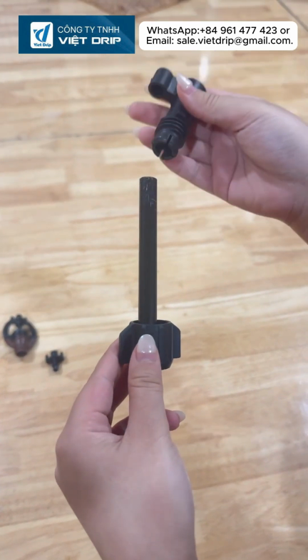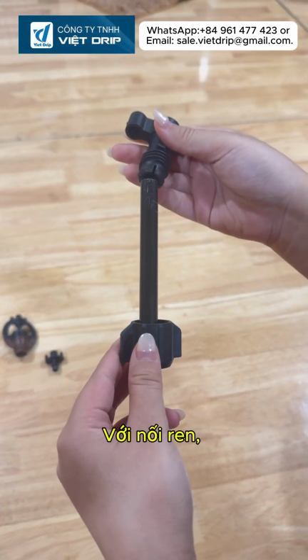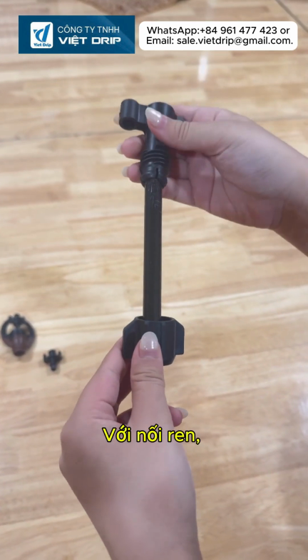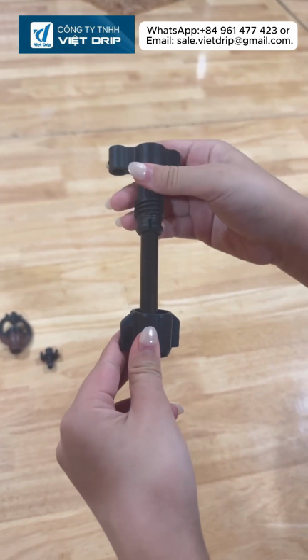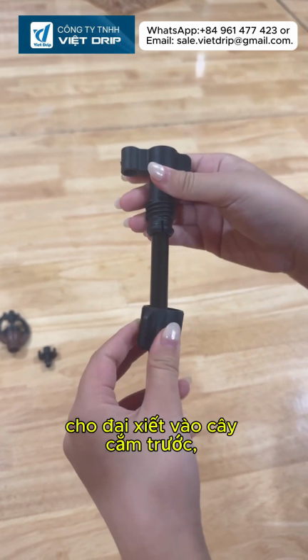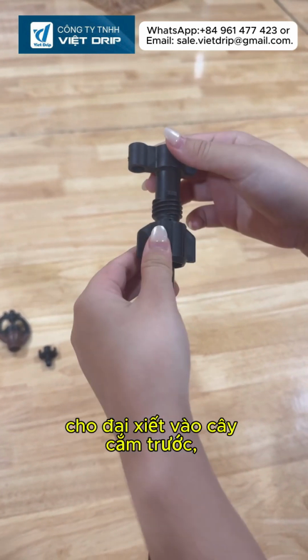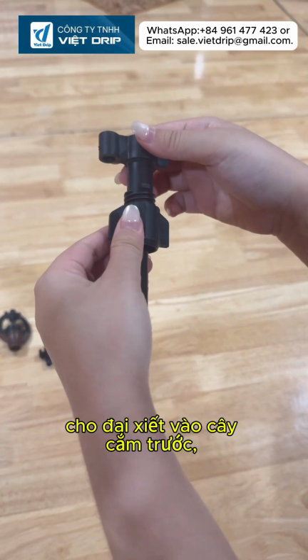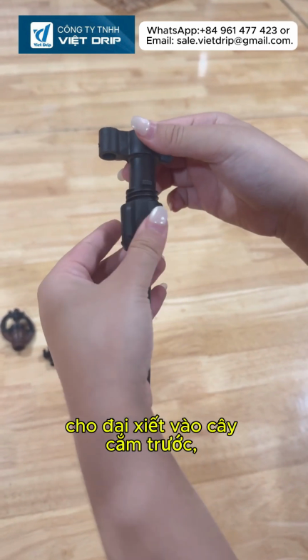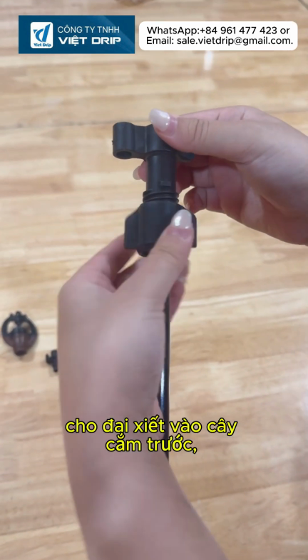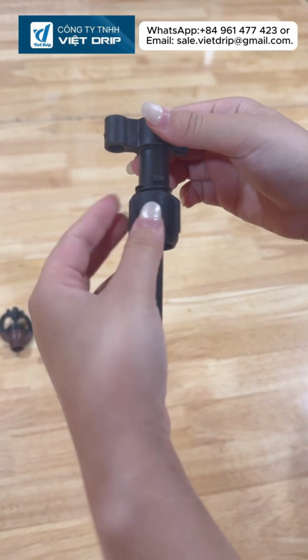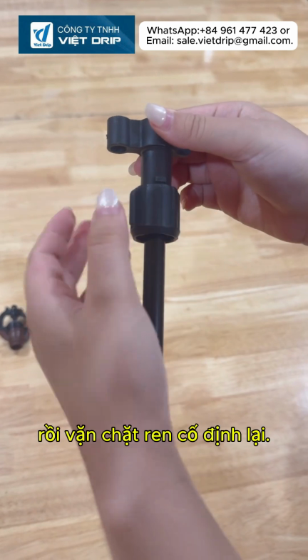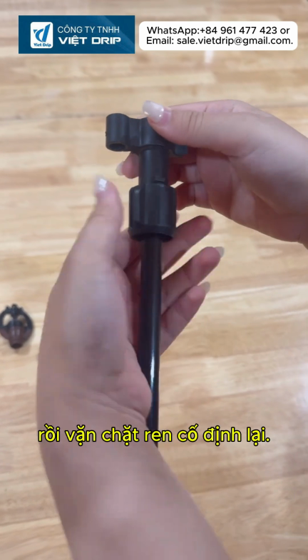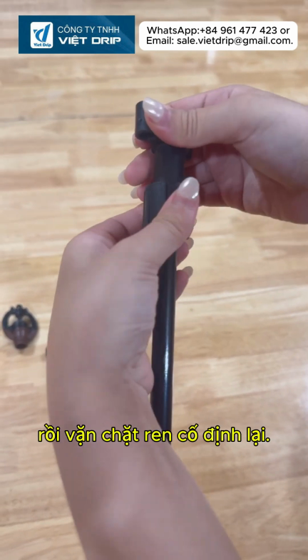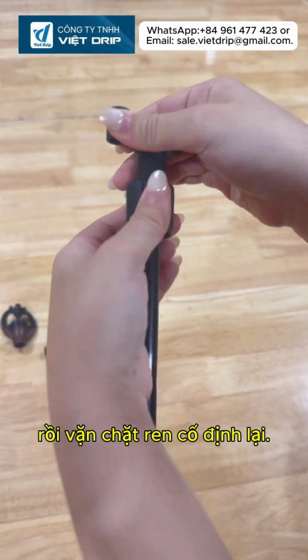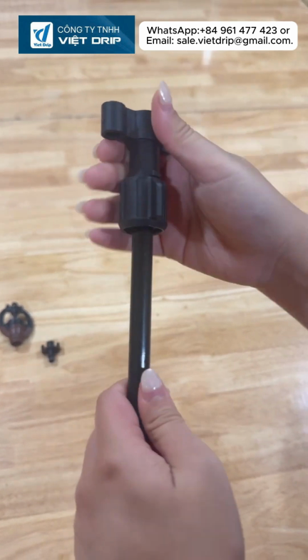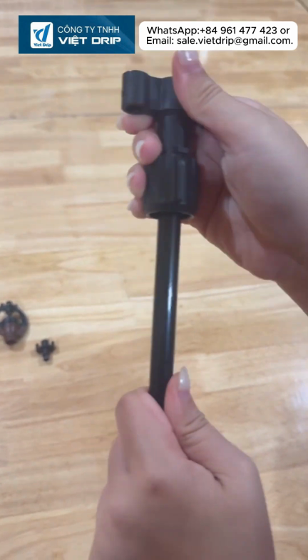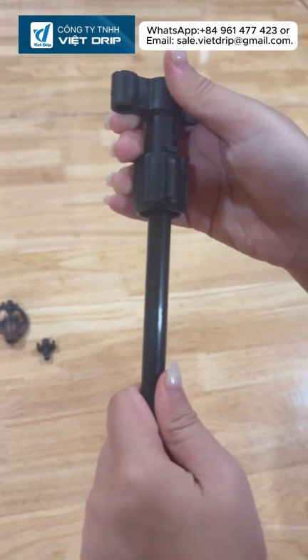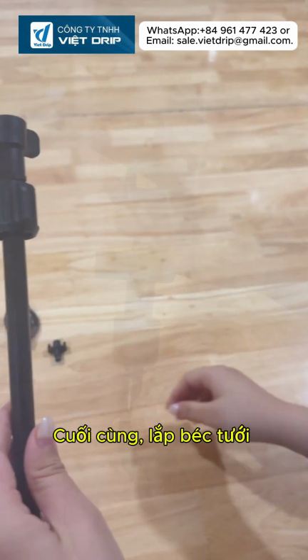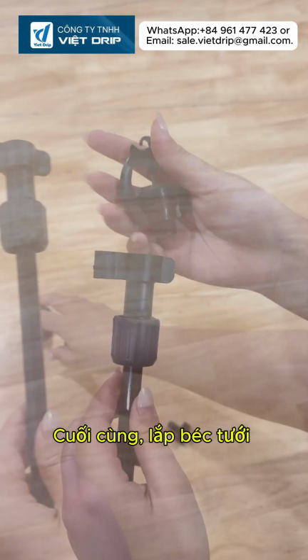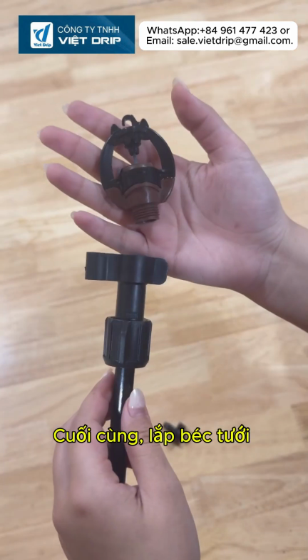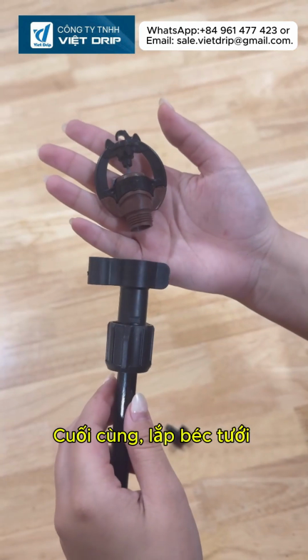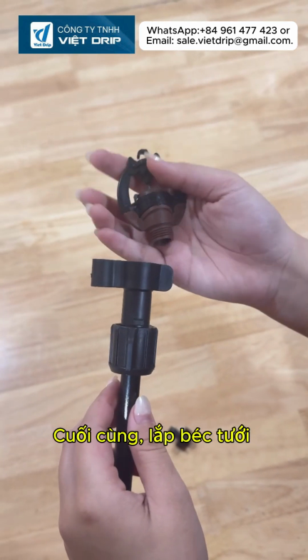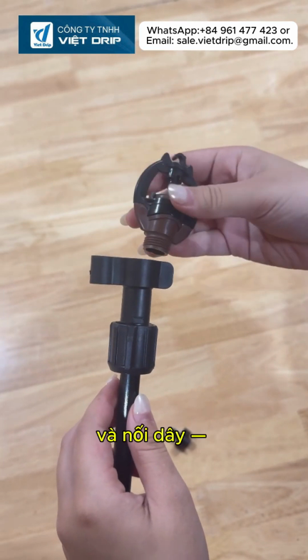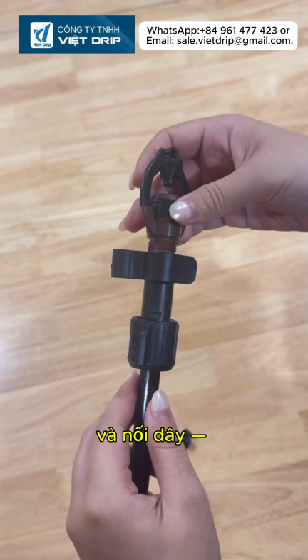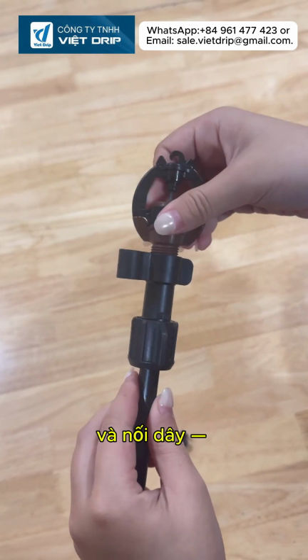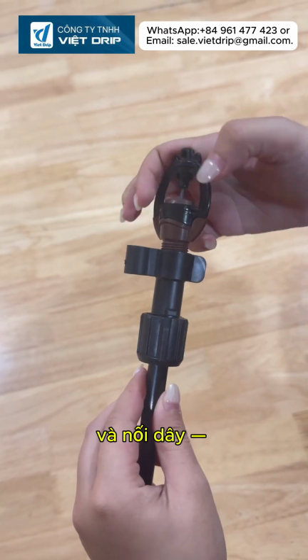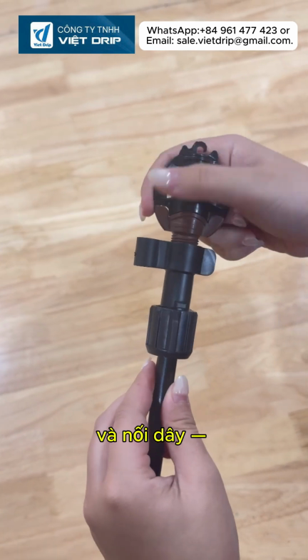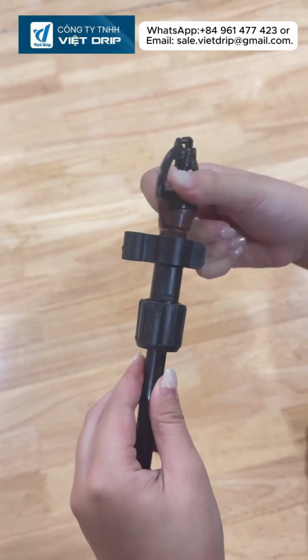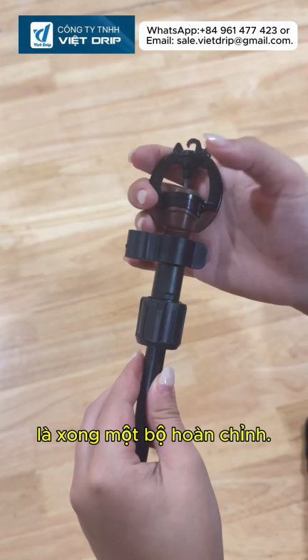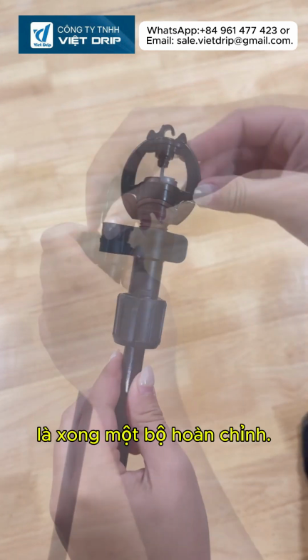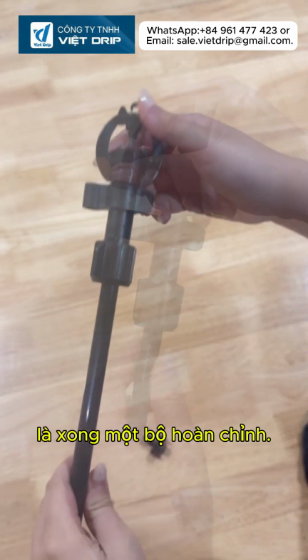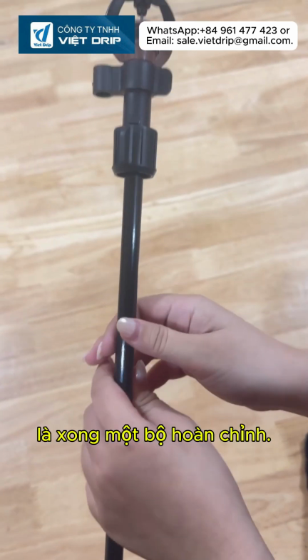For the threaded joint, place the clamp ring onto the rod first, then screw the joint tightly. Finally, install the sprinkler and connect the 7mm tube and you have a complete assembly.